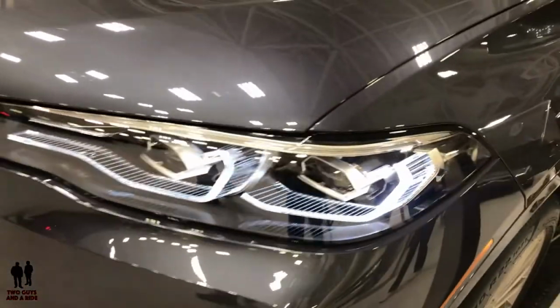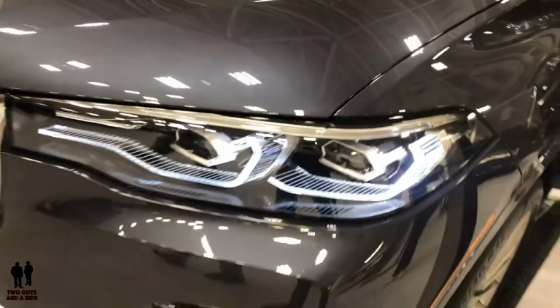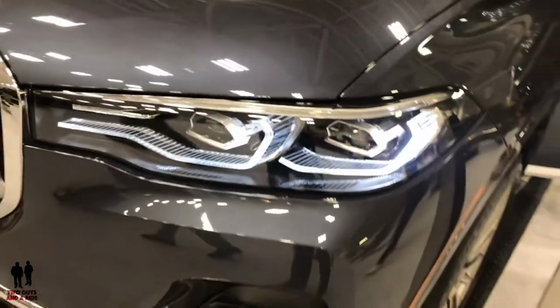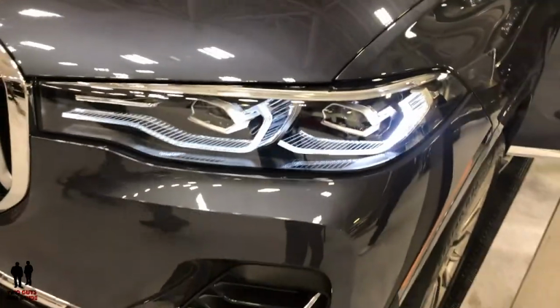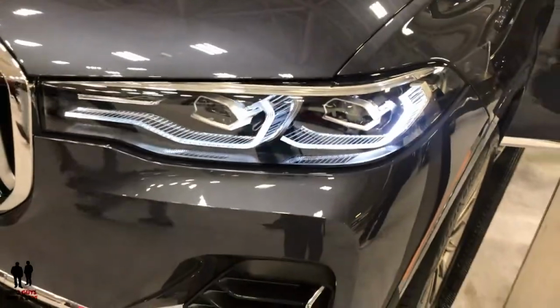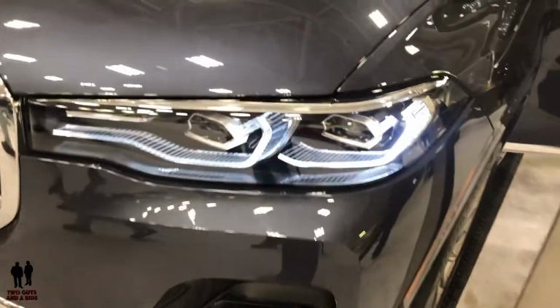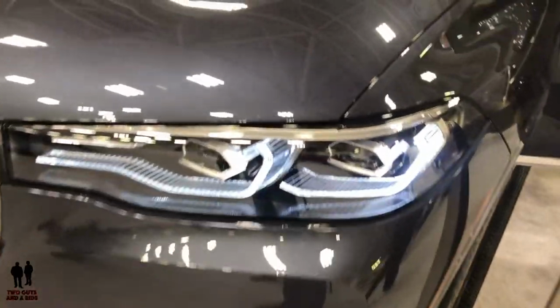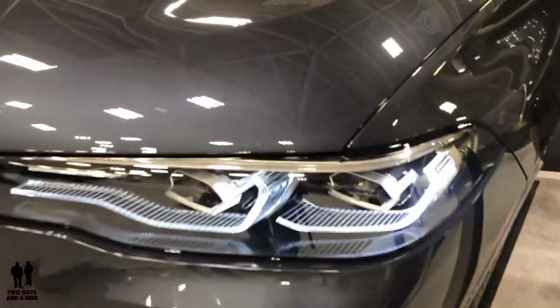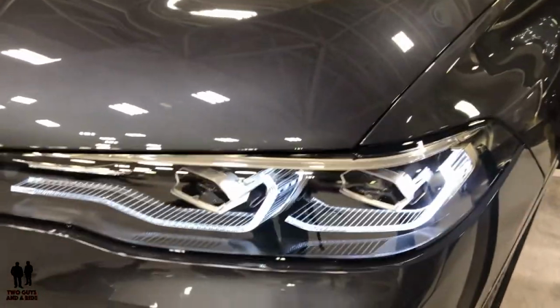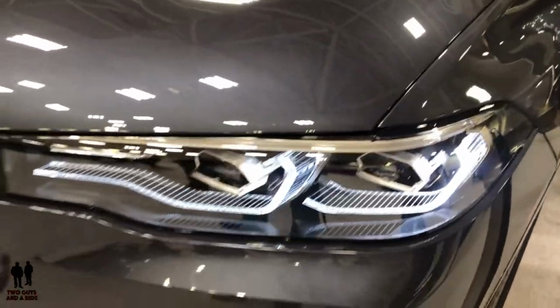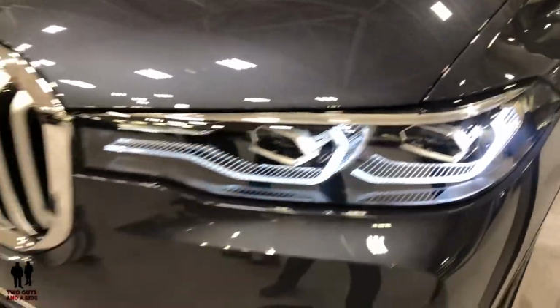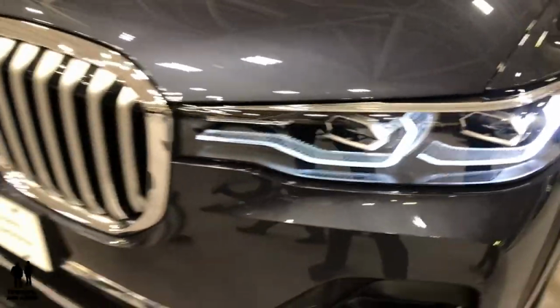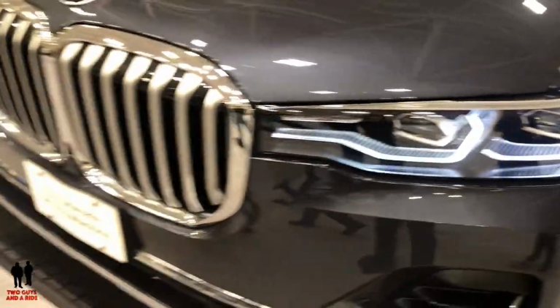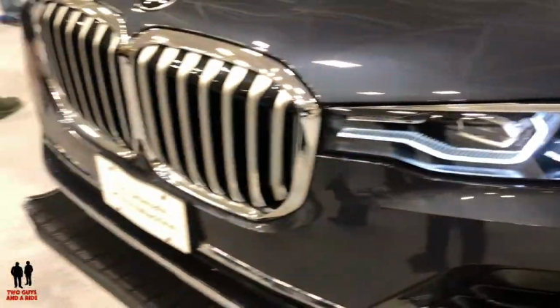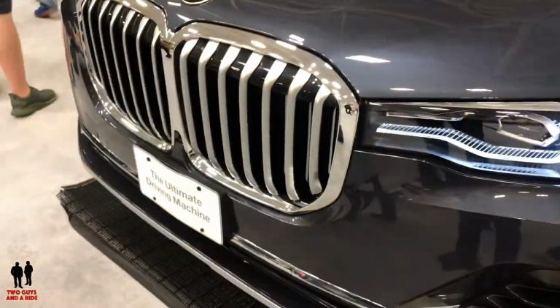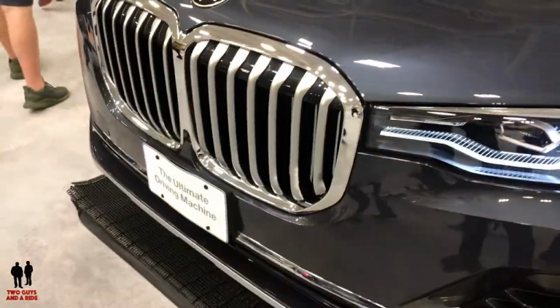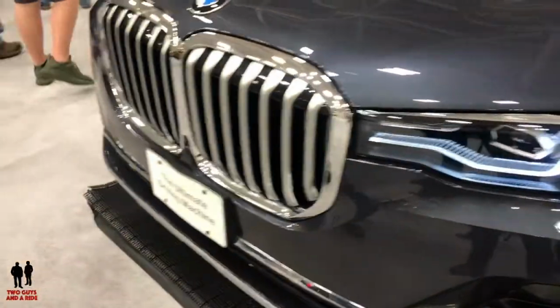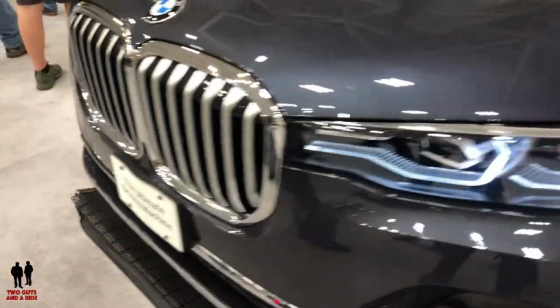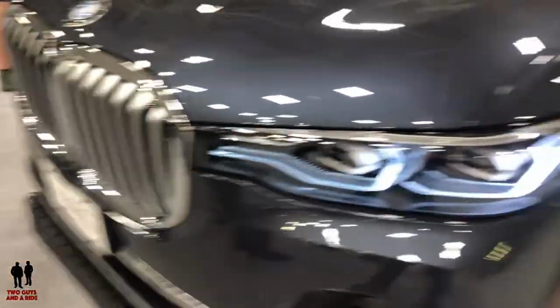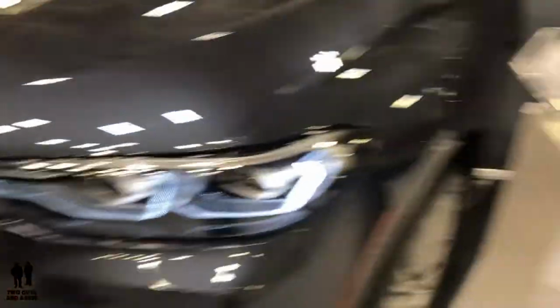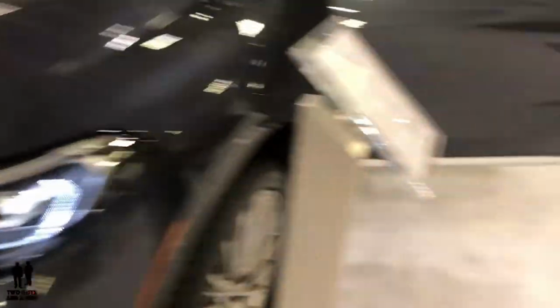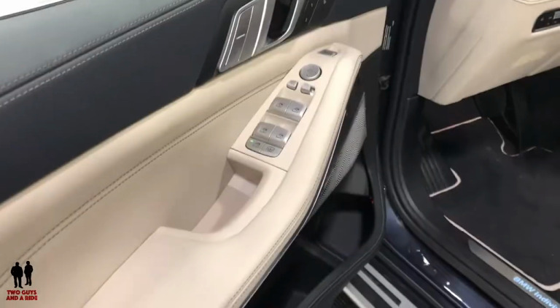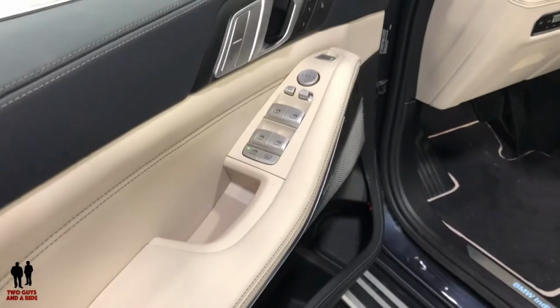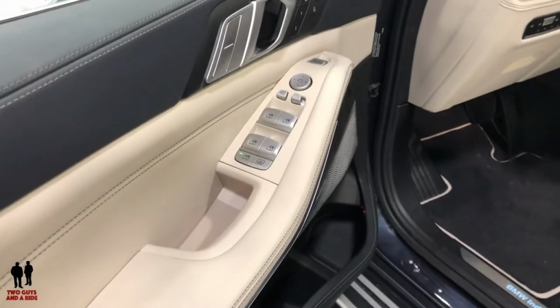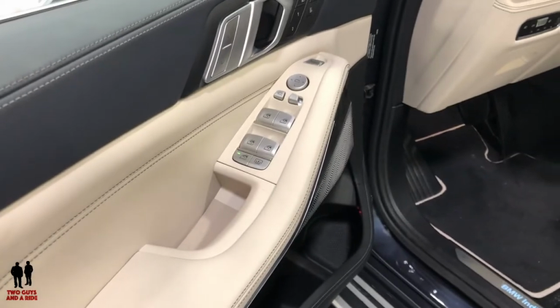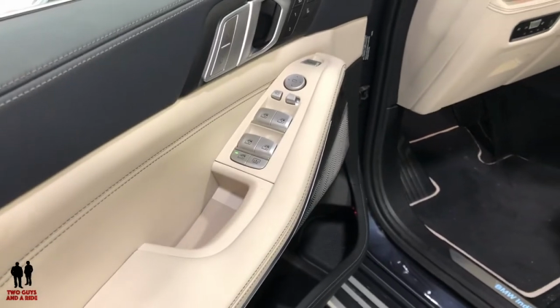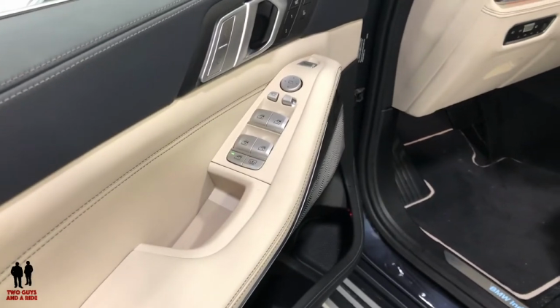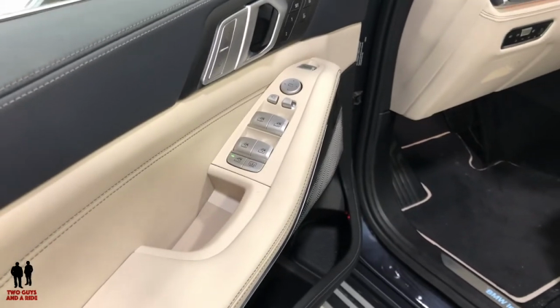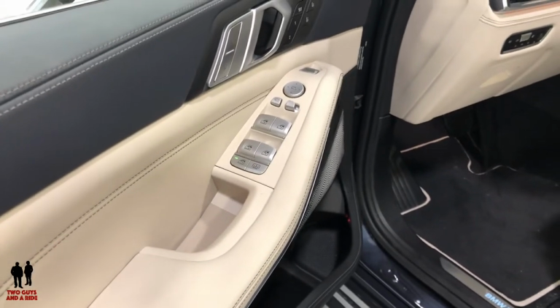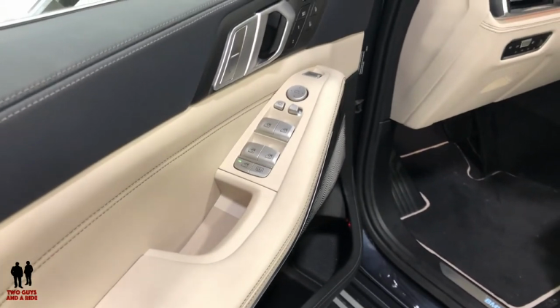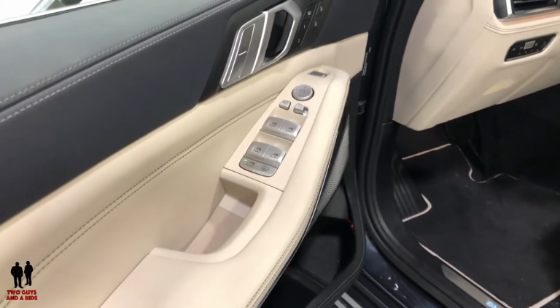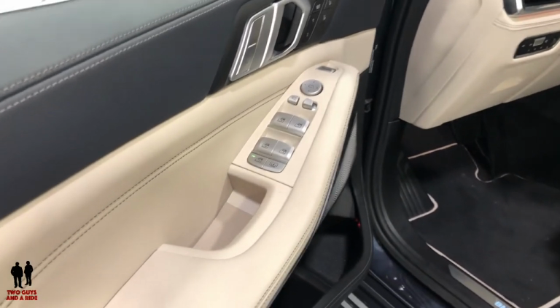That is the 2019 BMW X7 — the all-new BMW X7.